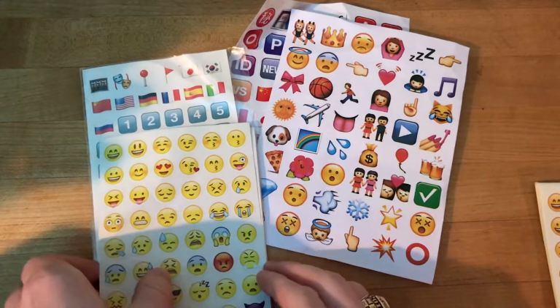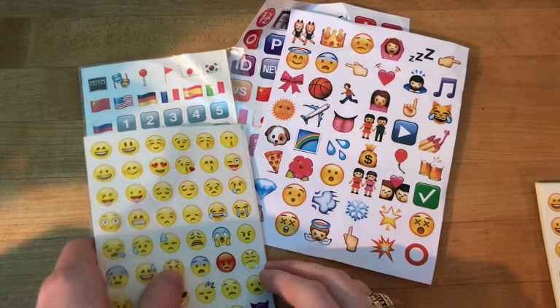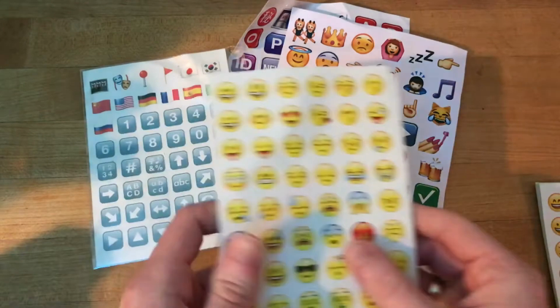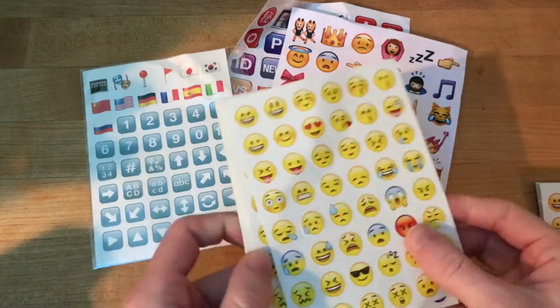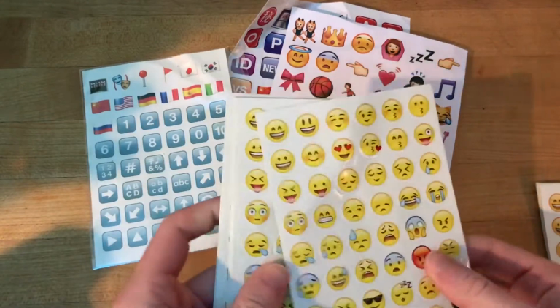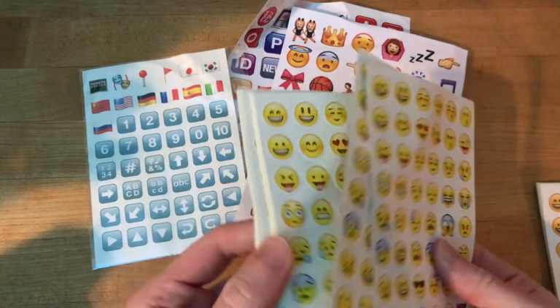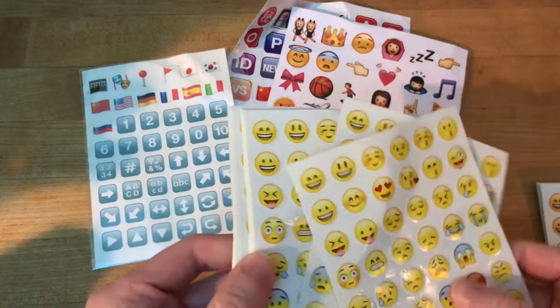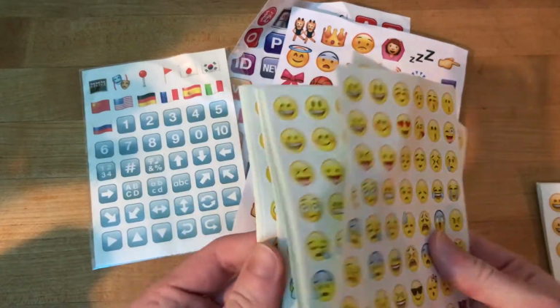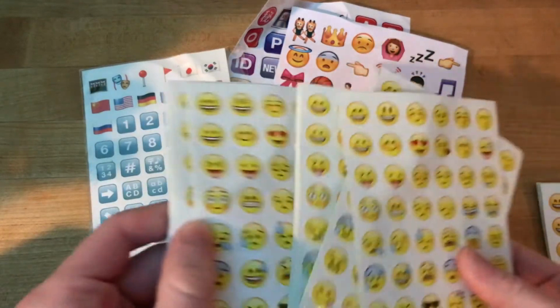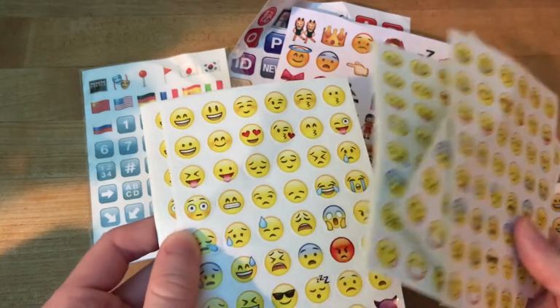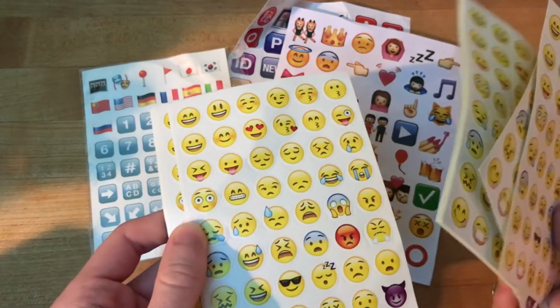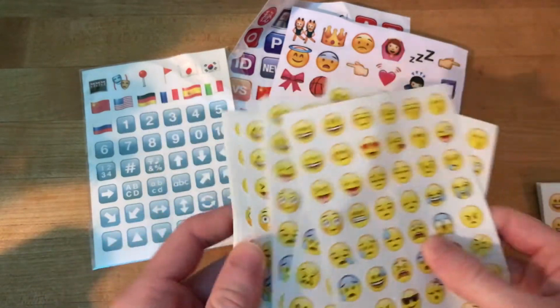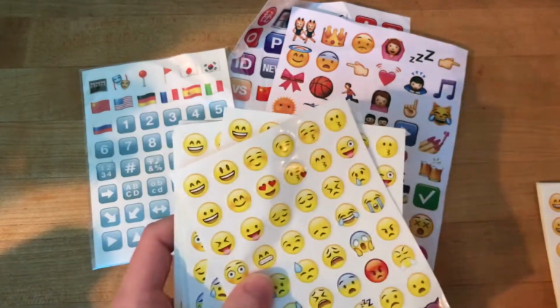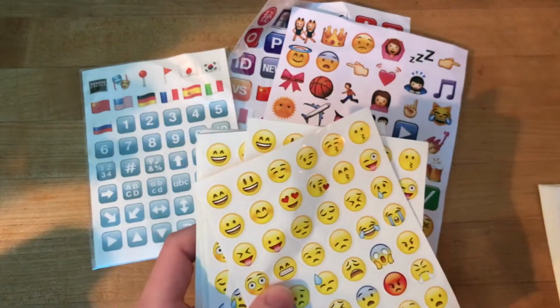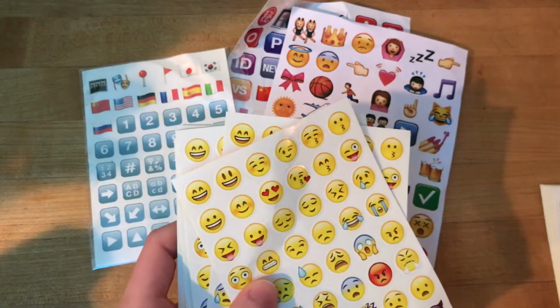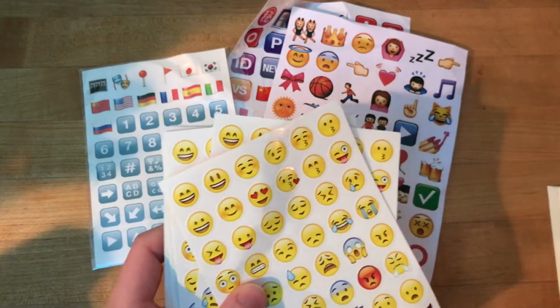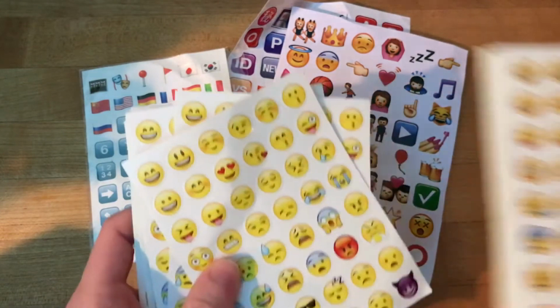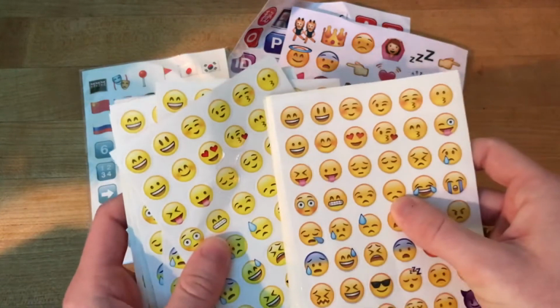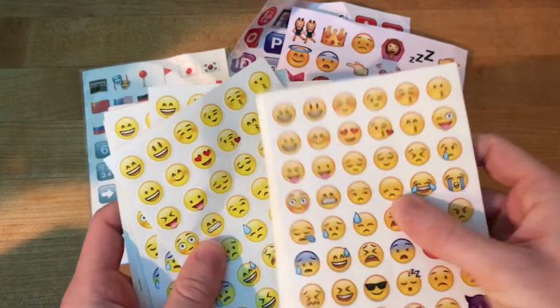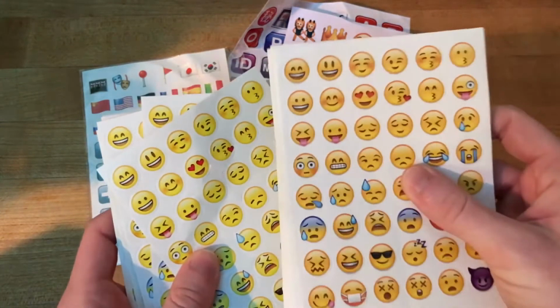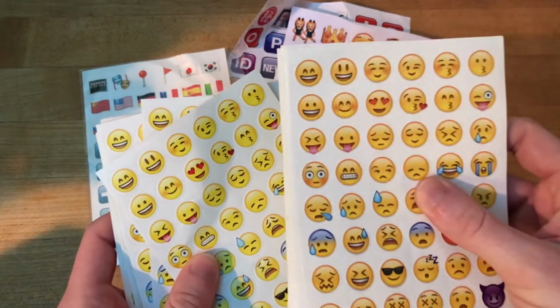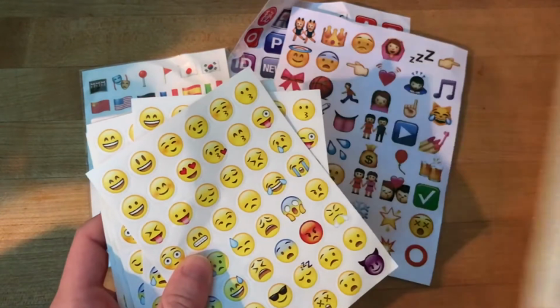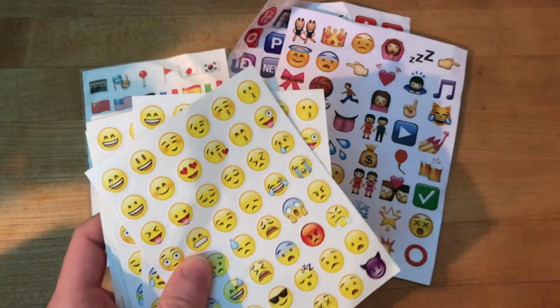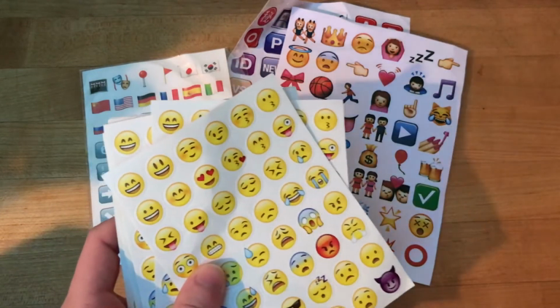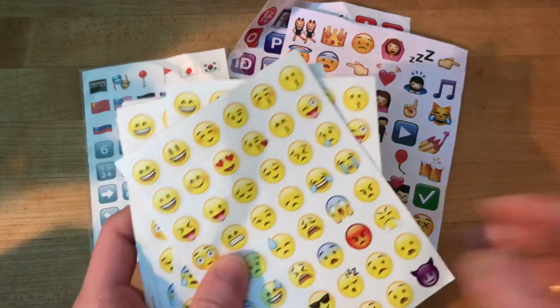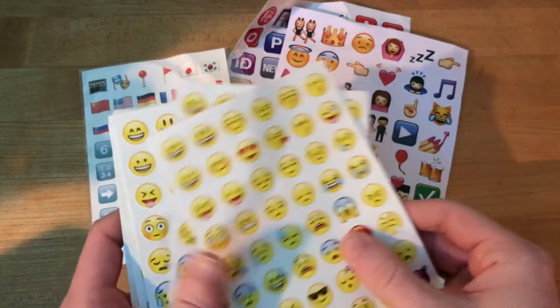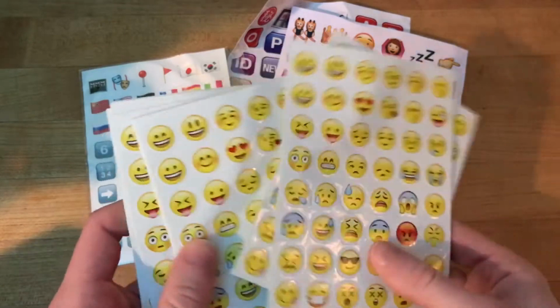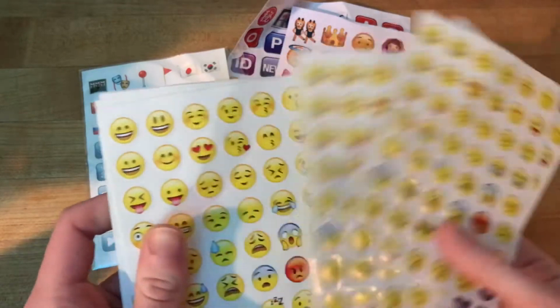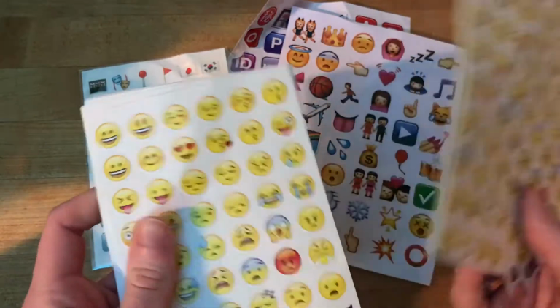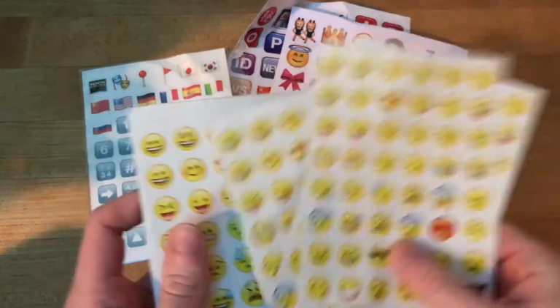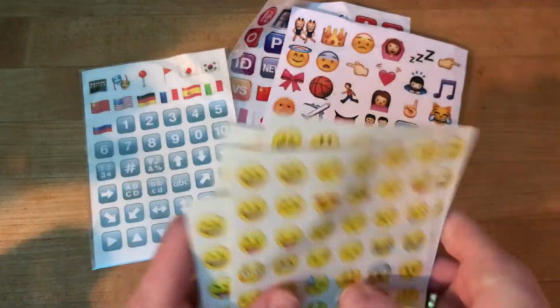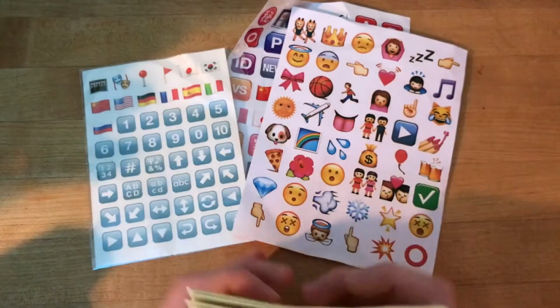This pack — they're all the exact same, which is good for giveaways because I can give you all the same thing, but the color is just not up to snuff compared to these guys. These look like the actual emojis, and these ones kind of look washed out, but it's okay. They're still emoji stickers.